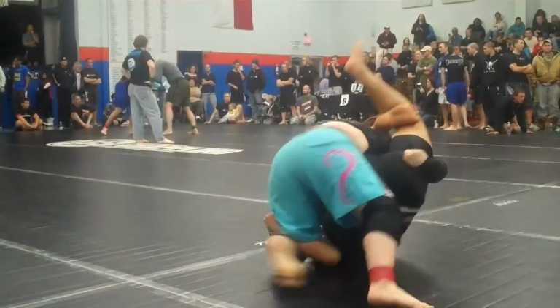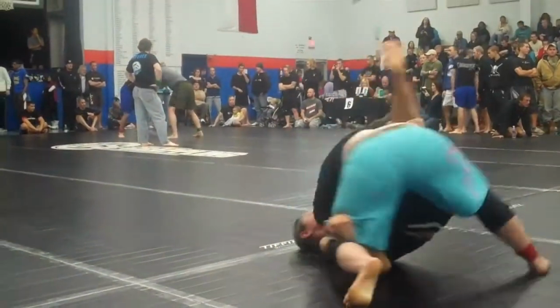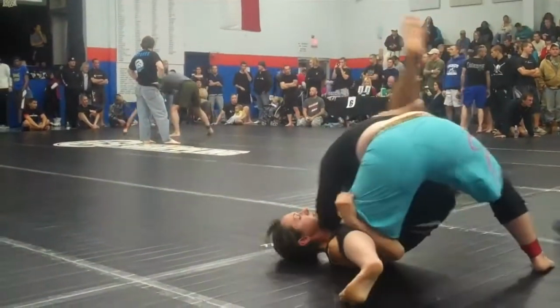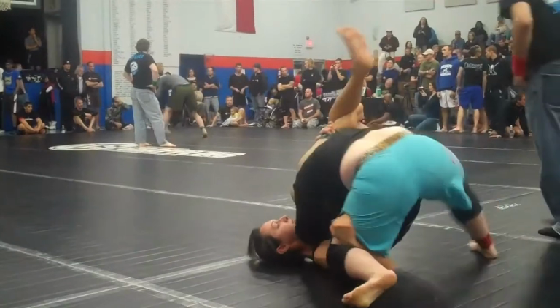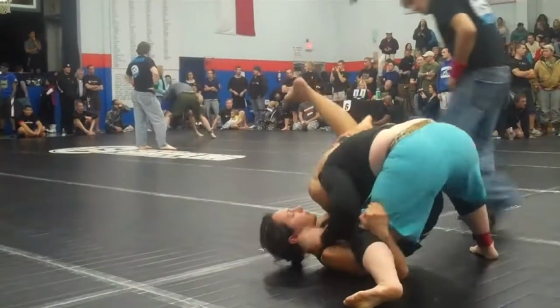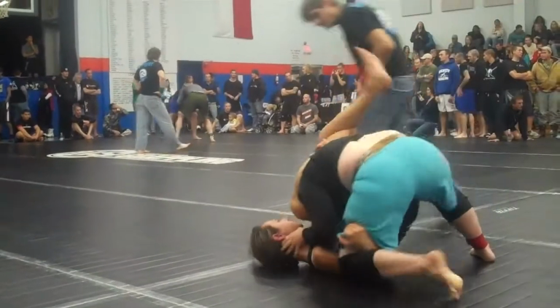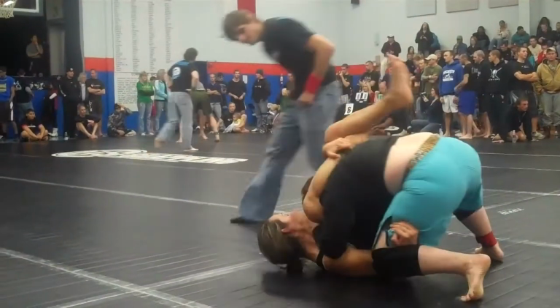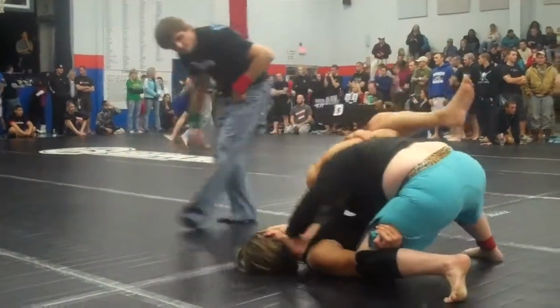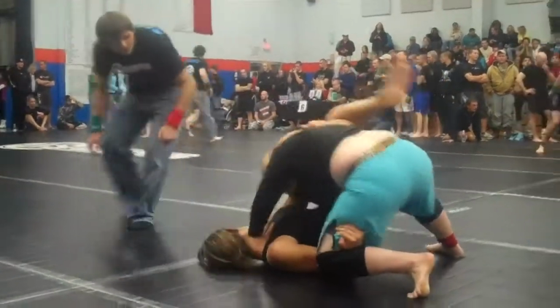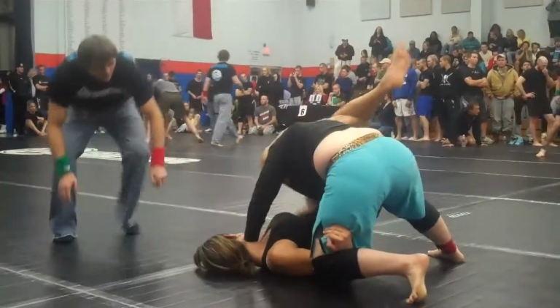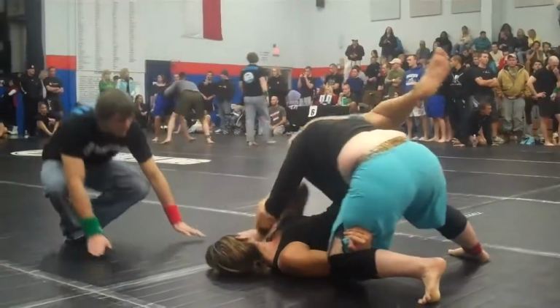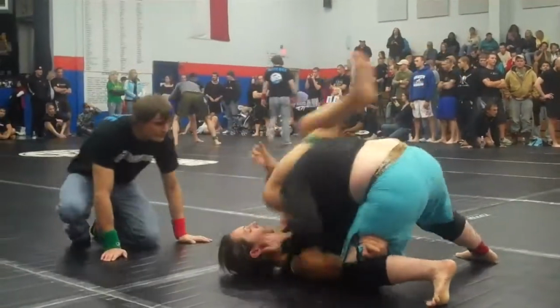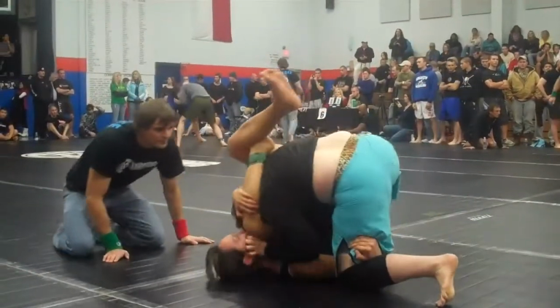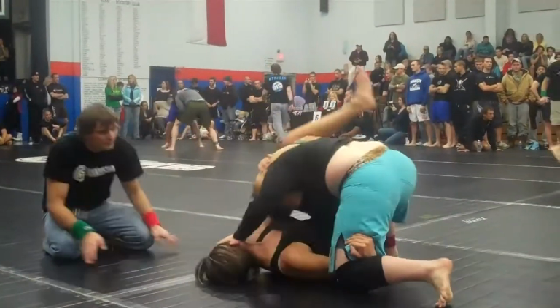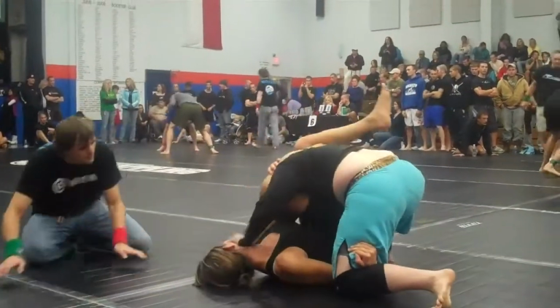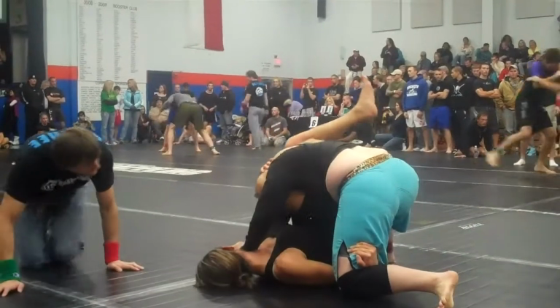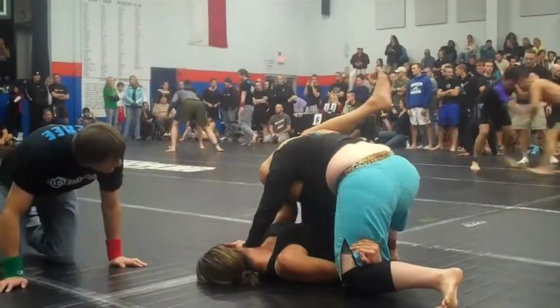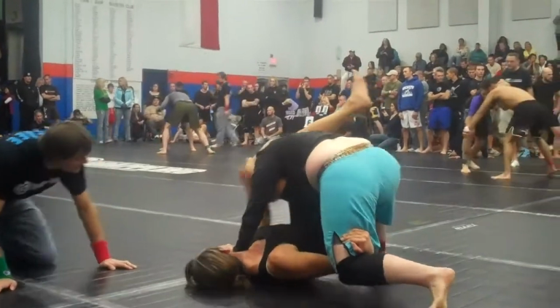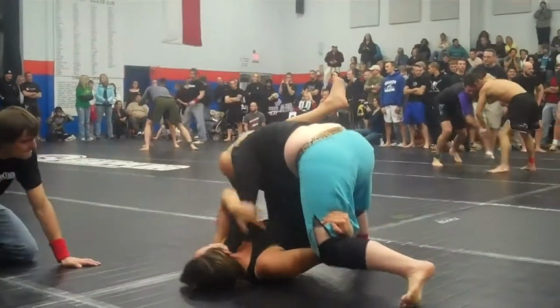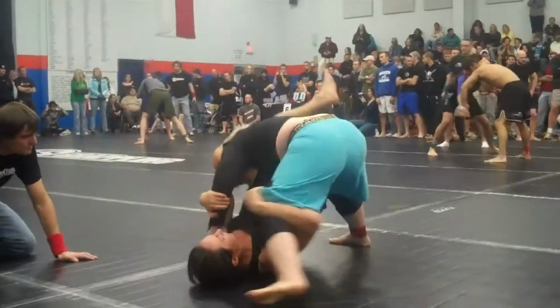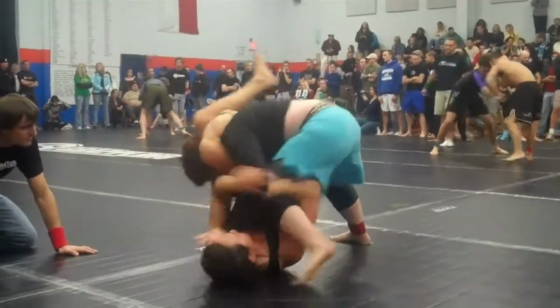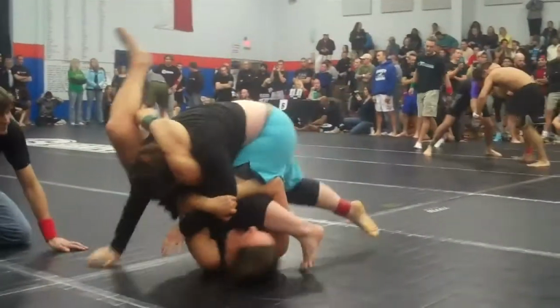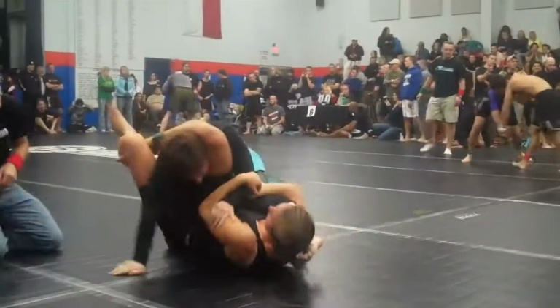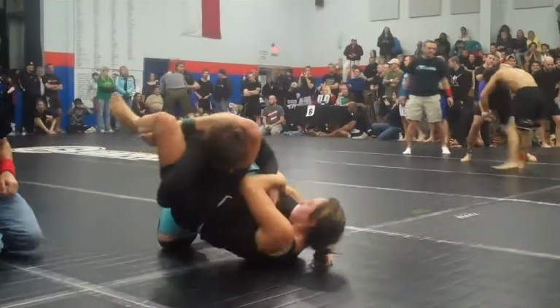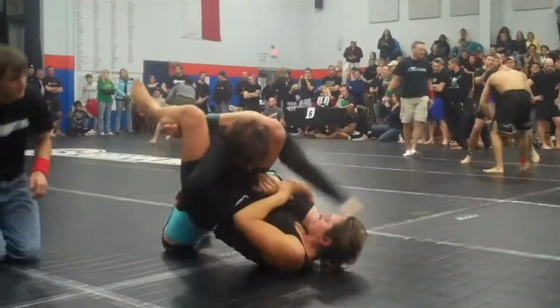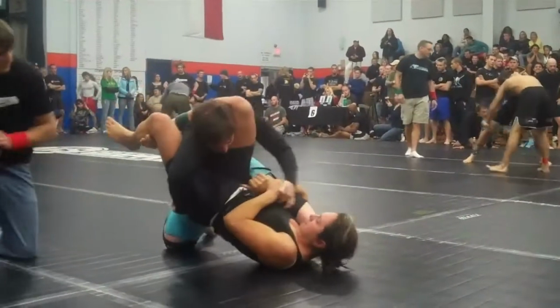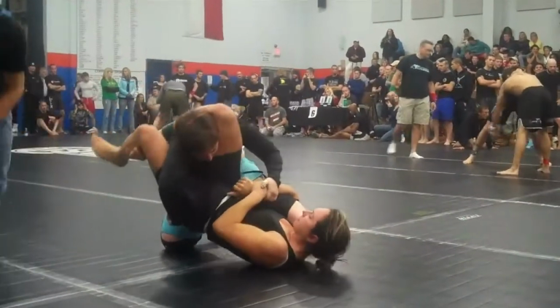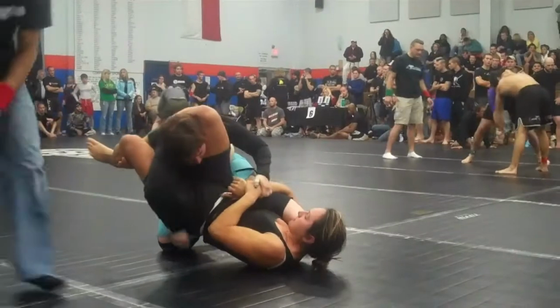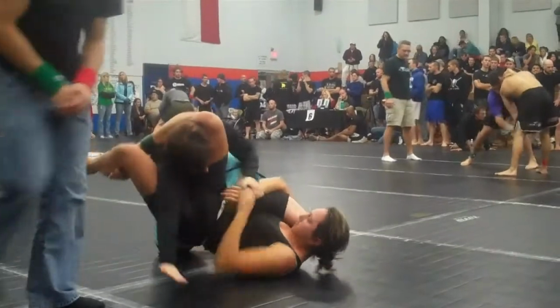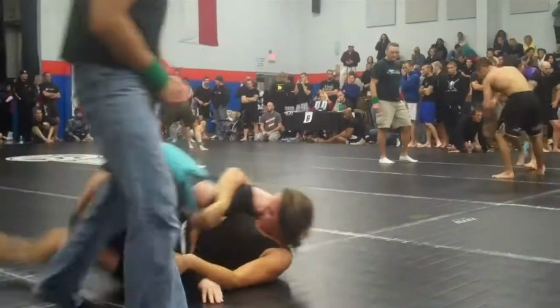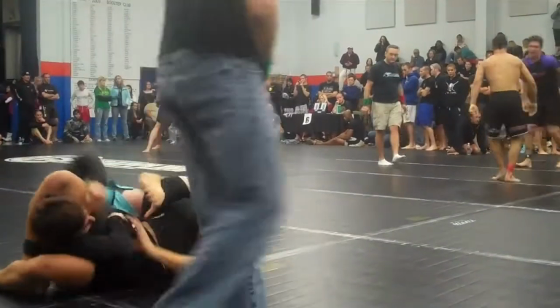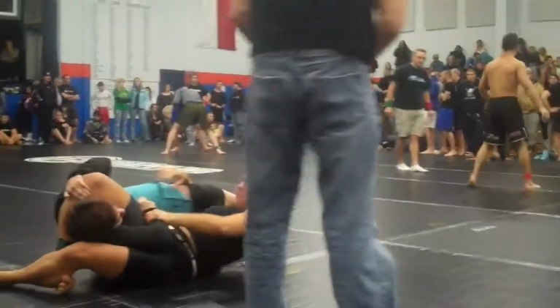There you go Emily. Lock it in tight. Change the races Pam, grab the knee. Down on her head. Come on Pam, keep circling. Hold it tight, keep it.